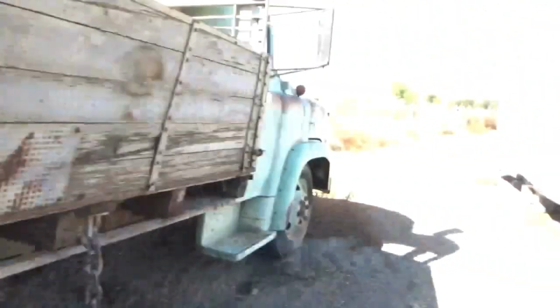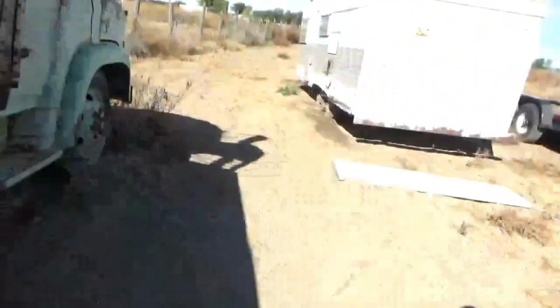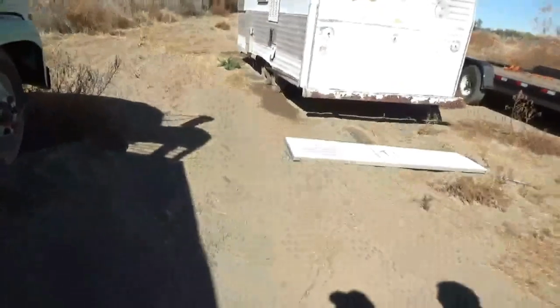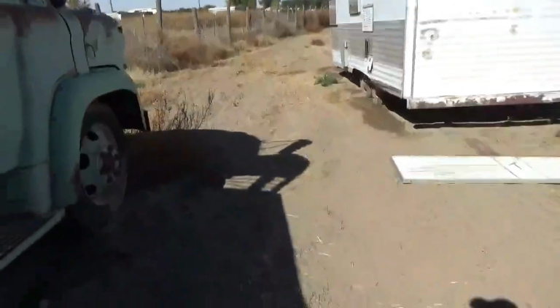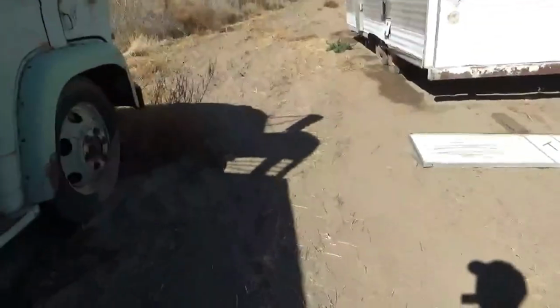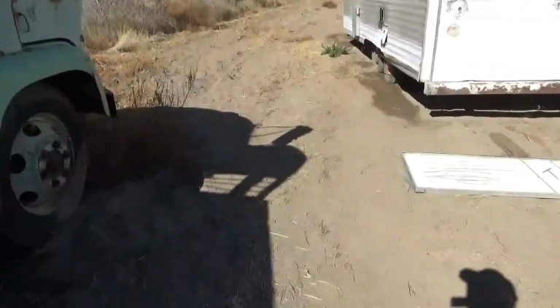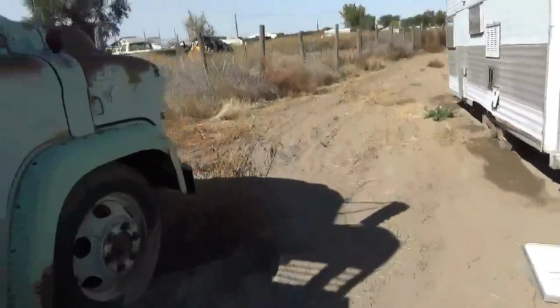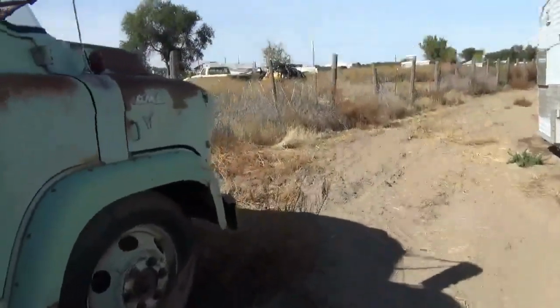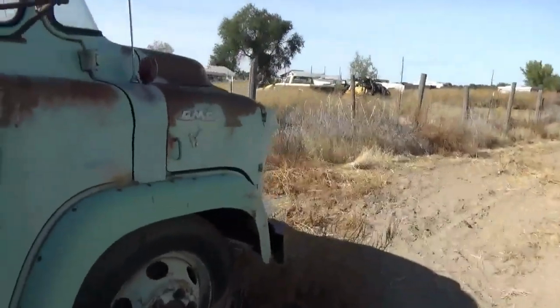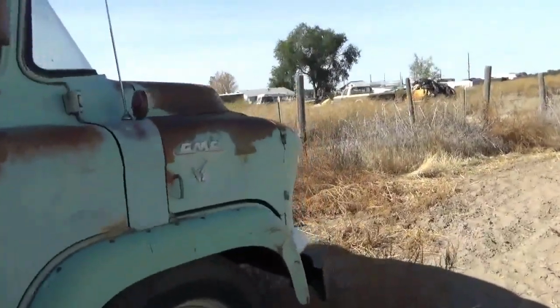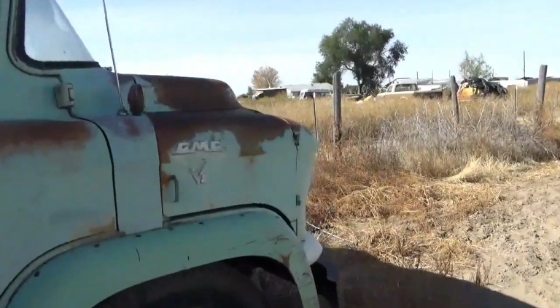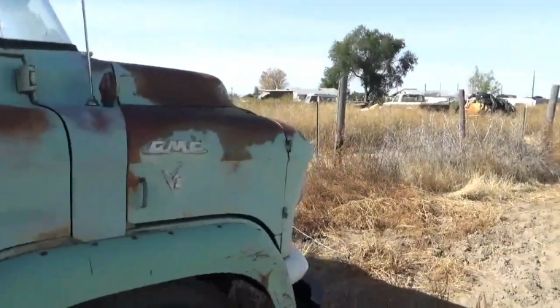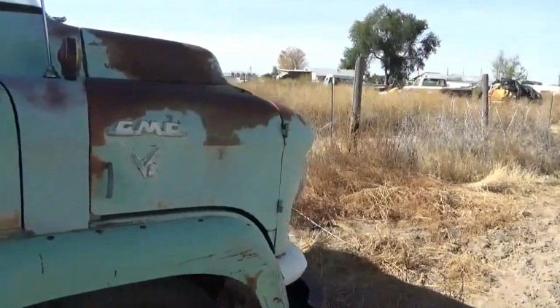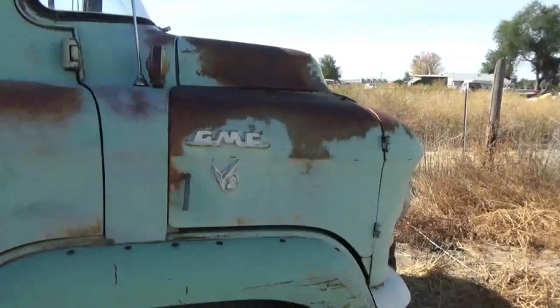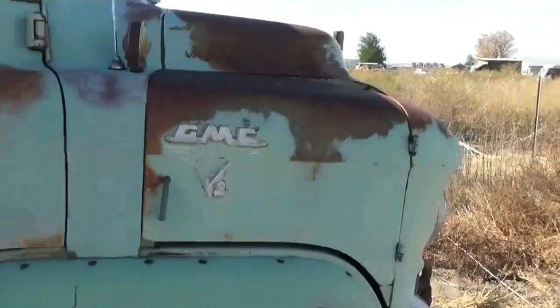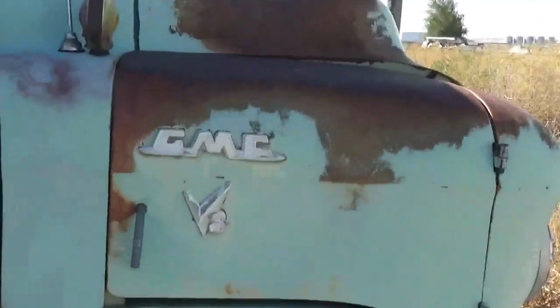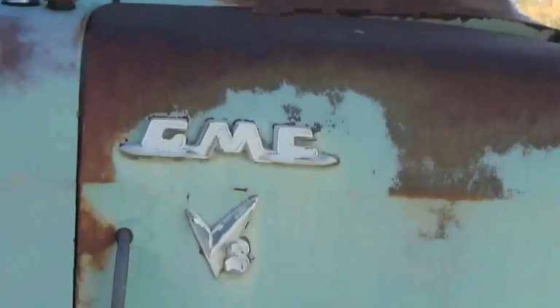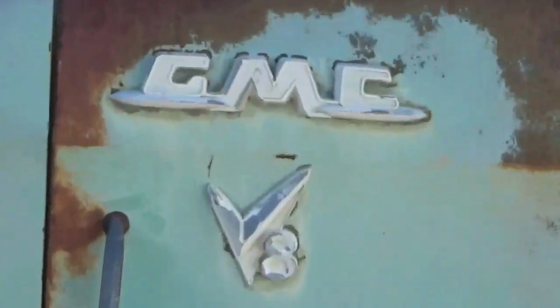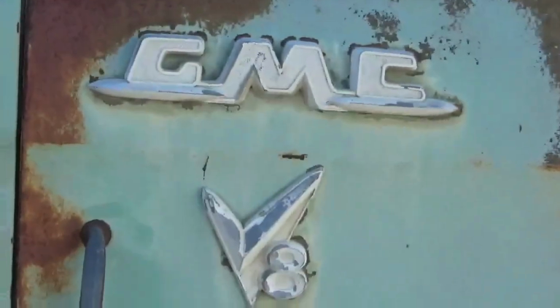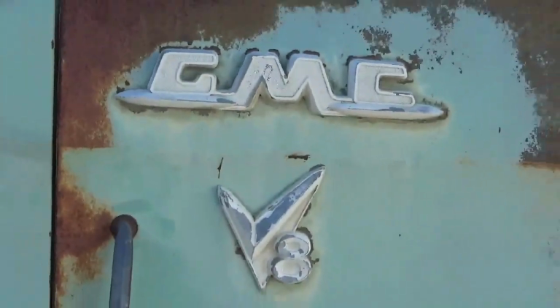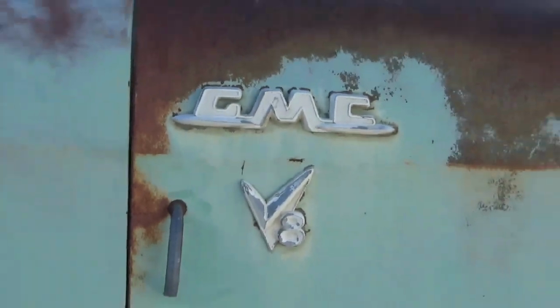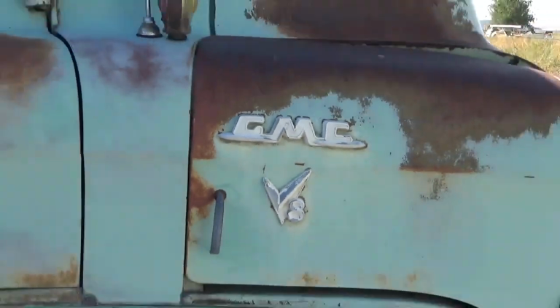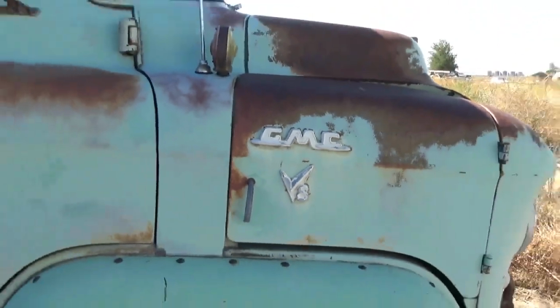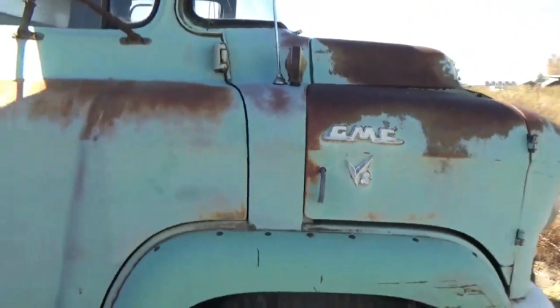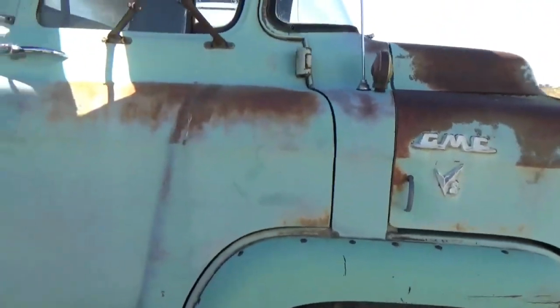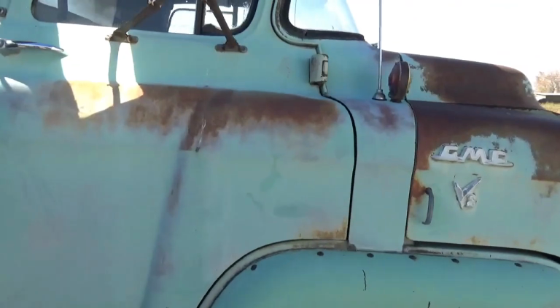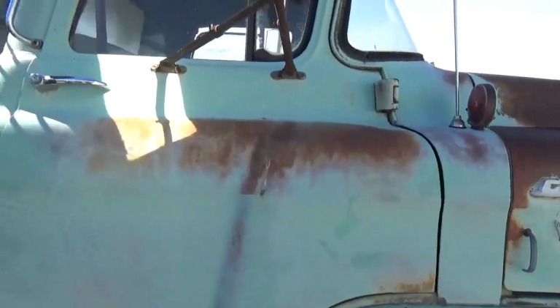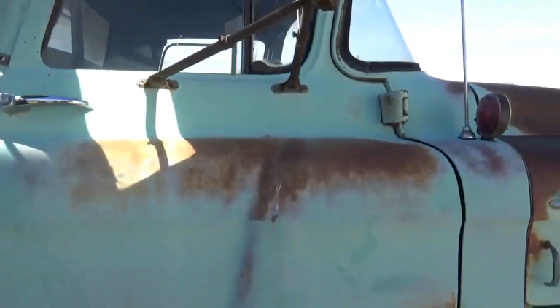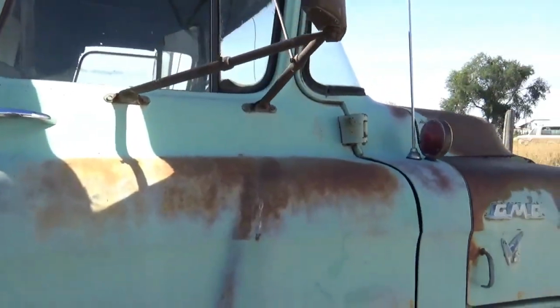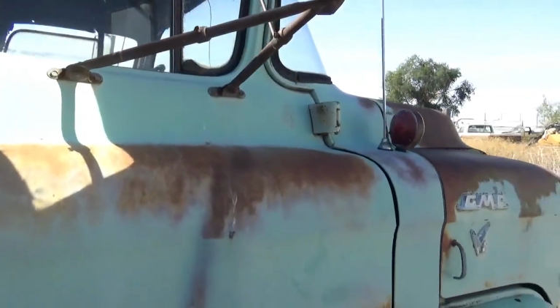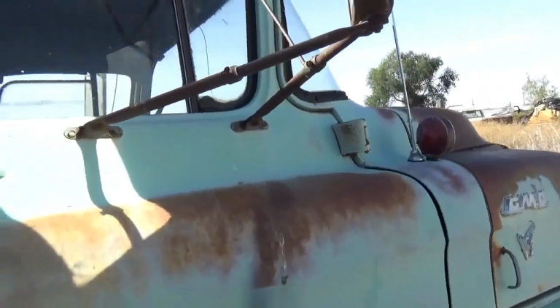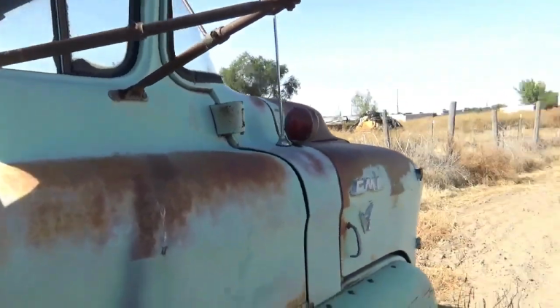Let's look at the series part though. This has a four-speed. It's a V8, two-speed rear, and a three-speed brownie. It's got a three-speed brownie? Yep. I like that. It's all original.